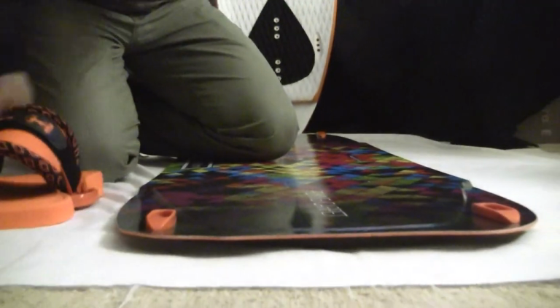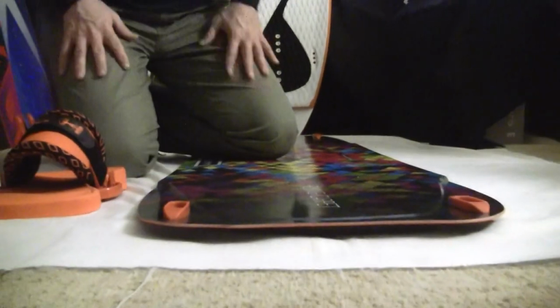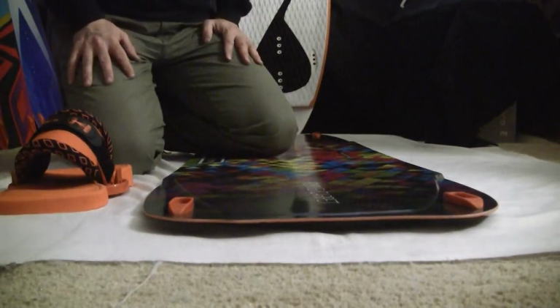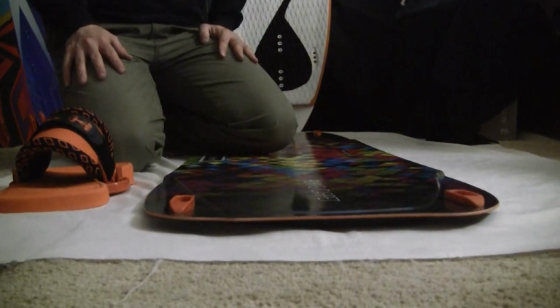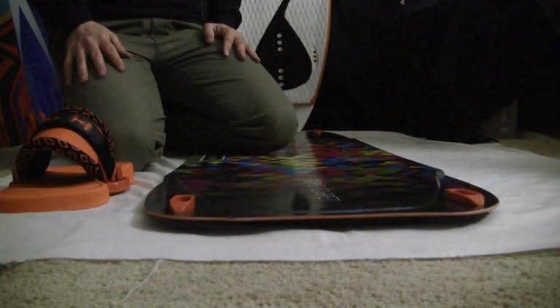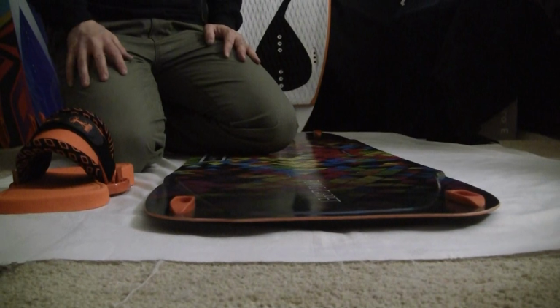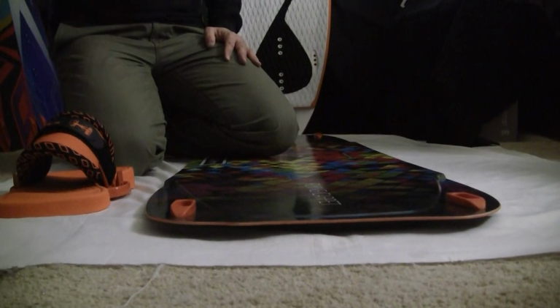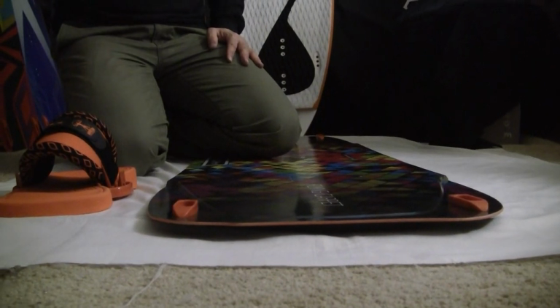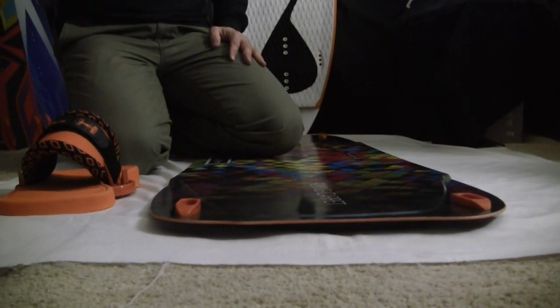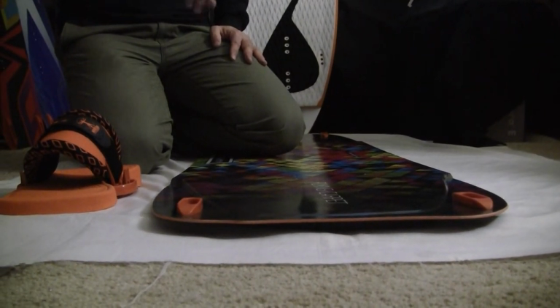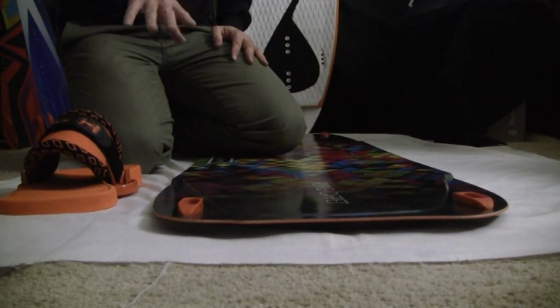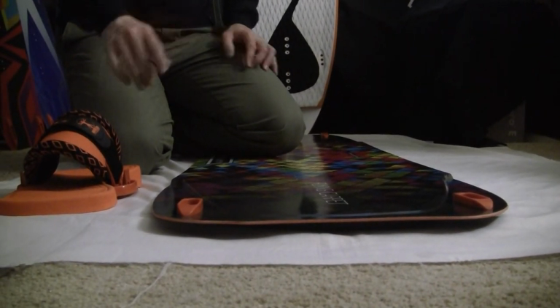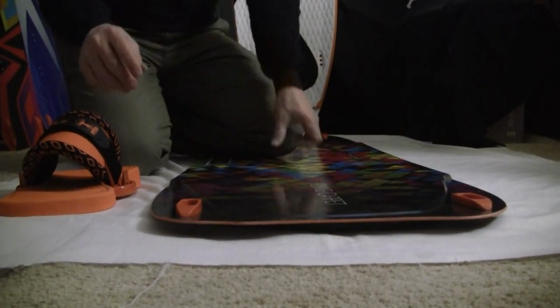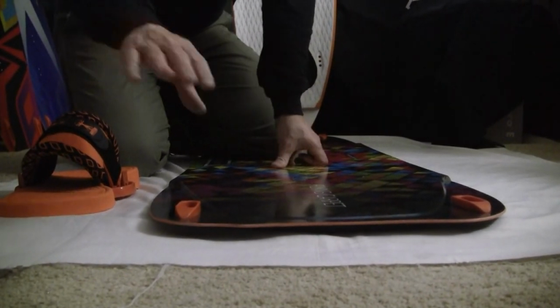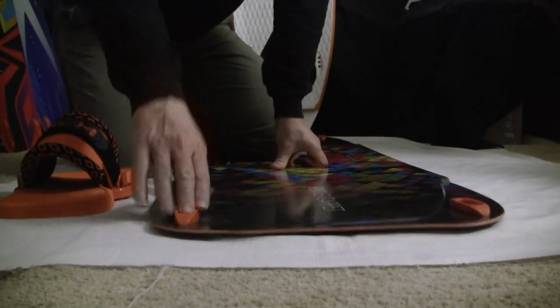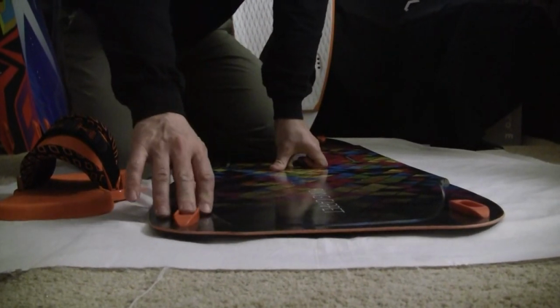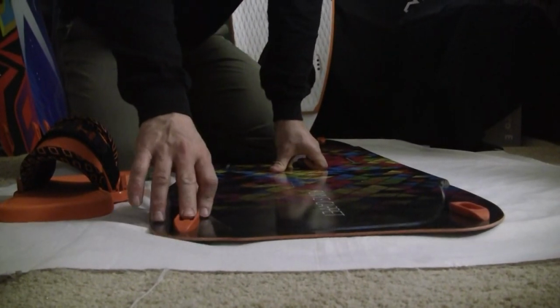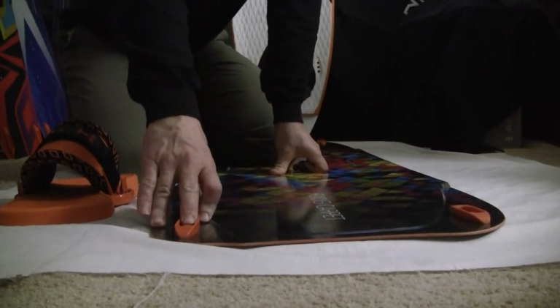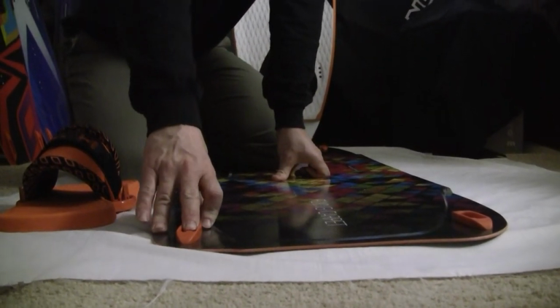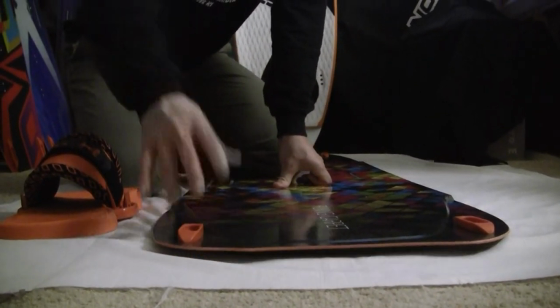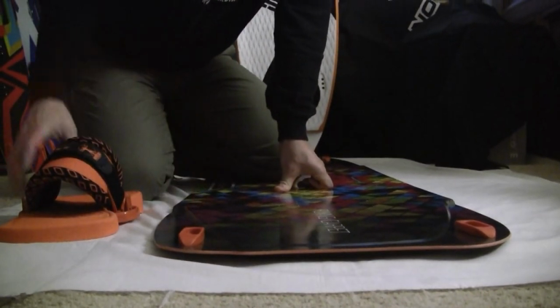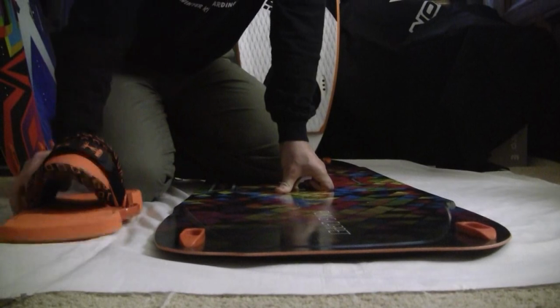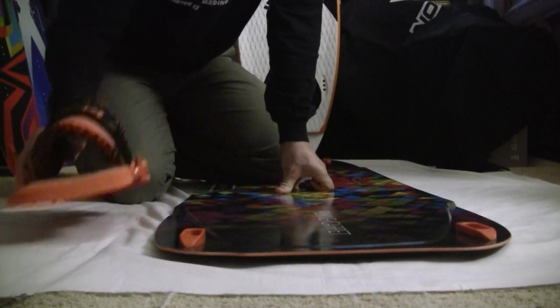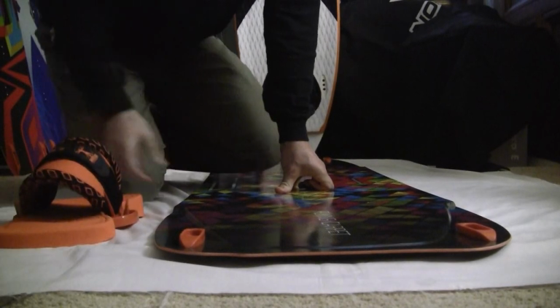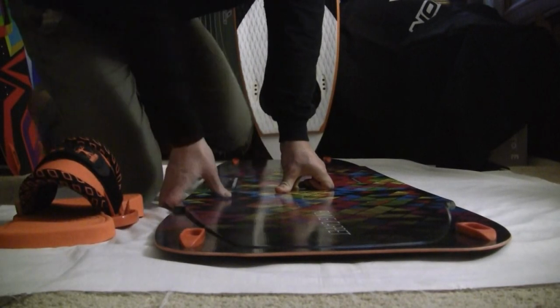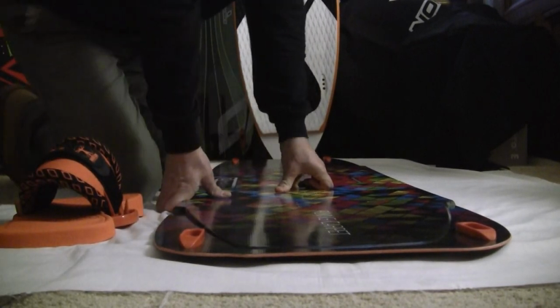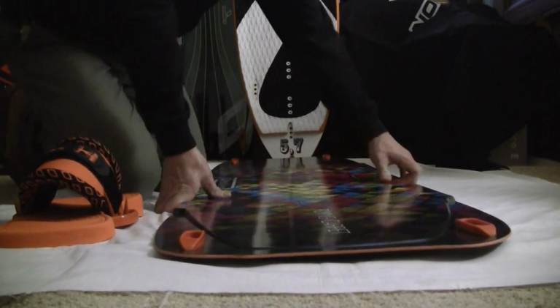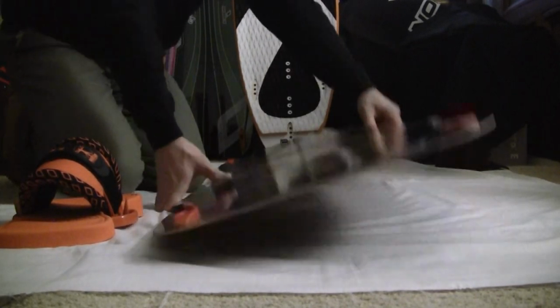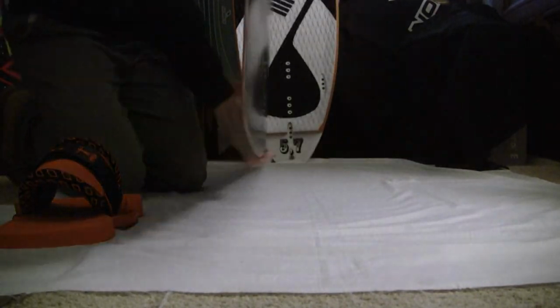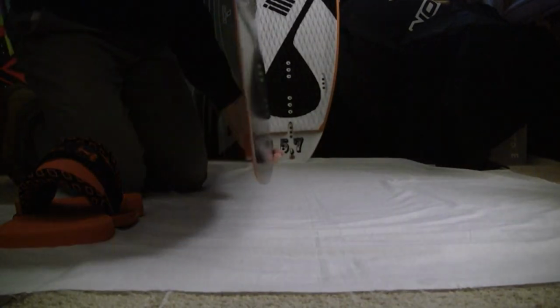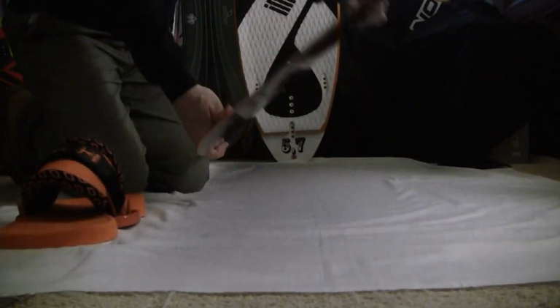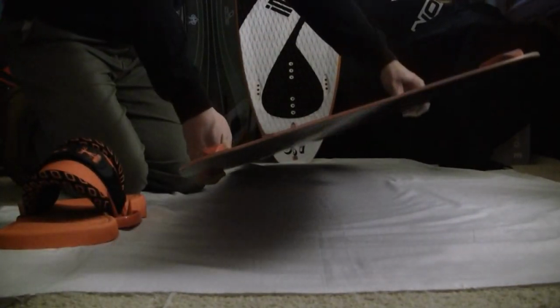Fins work the same way — same quick release. They're plenty secure, plenty tight. Once they're down, they're down, but it's easy to take apart and get your board nice and flat, and away you go.